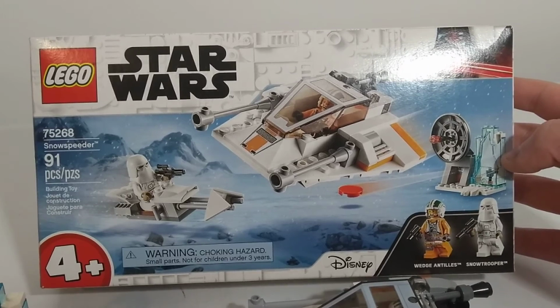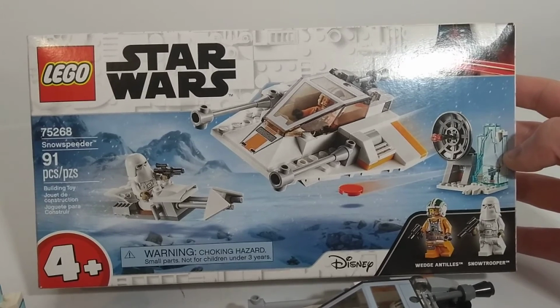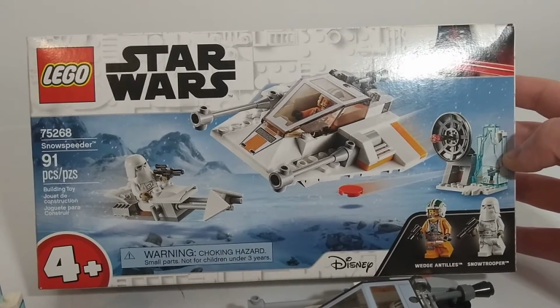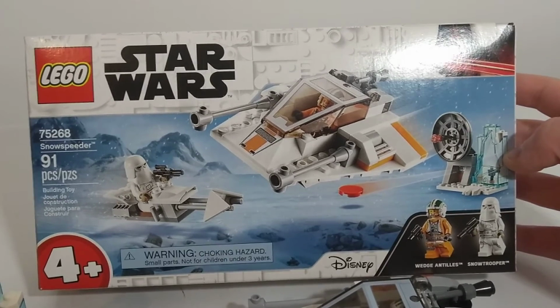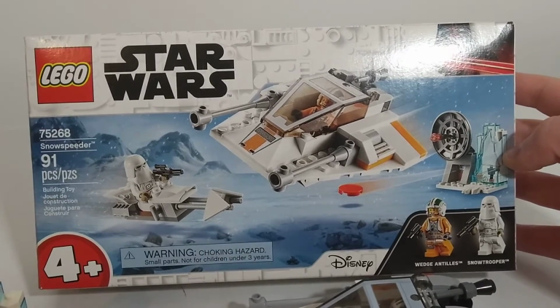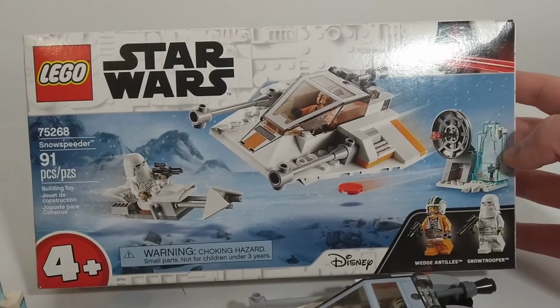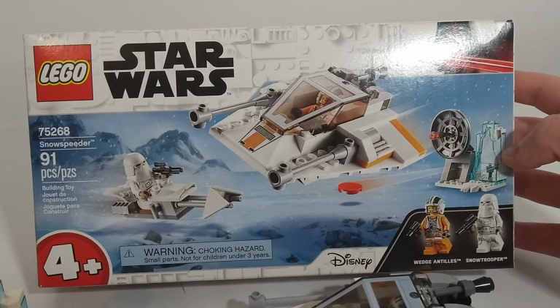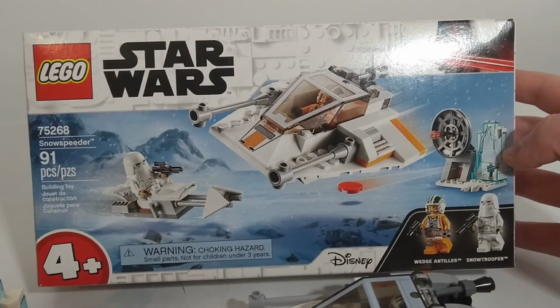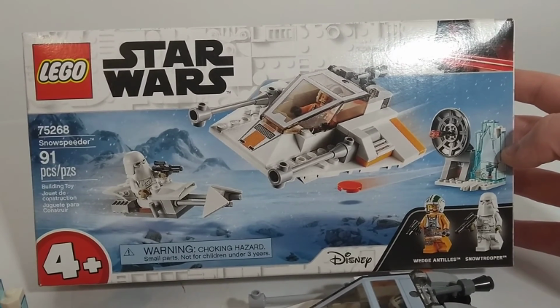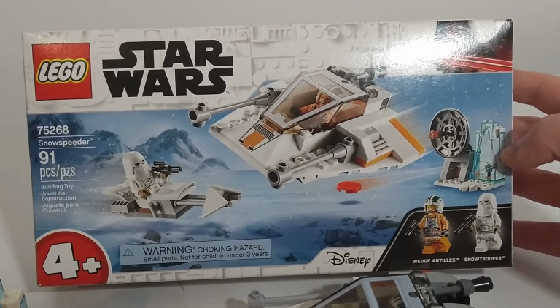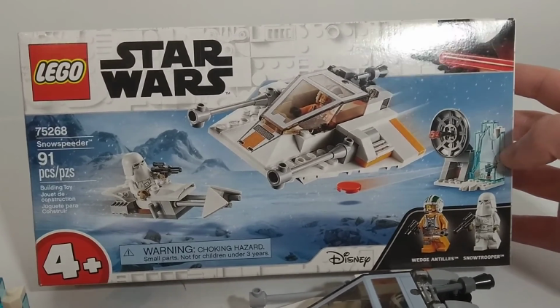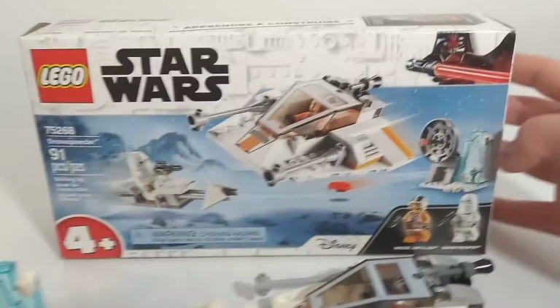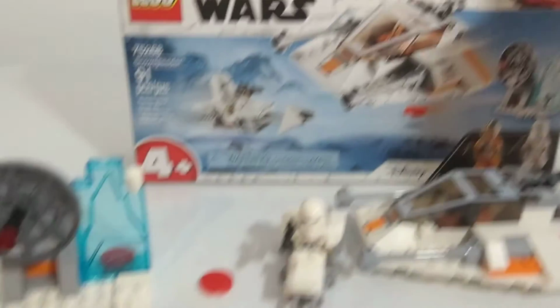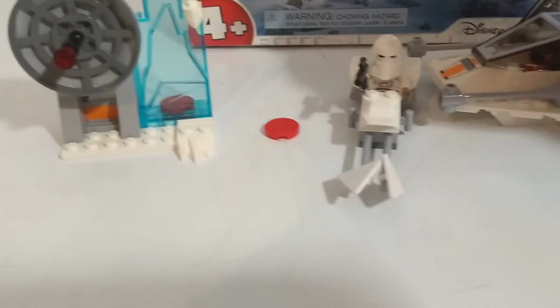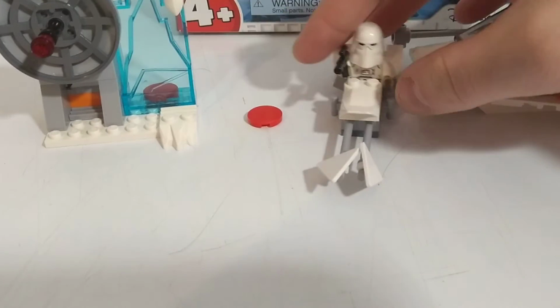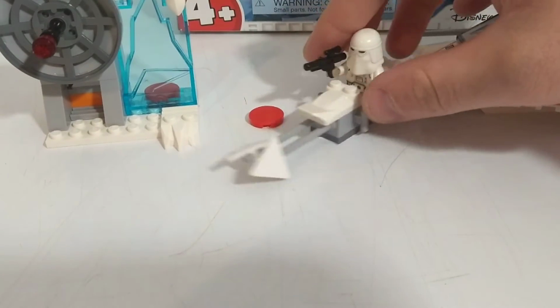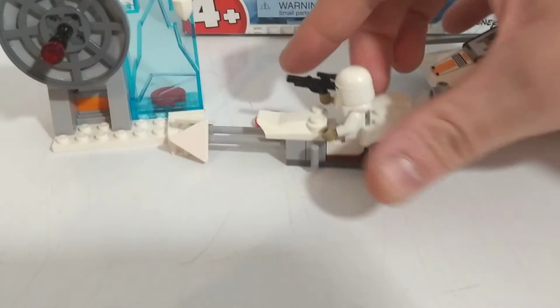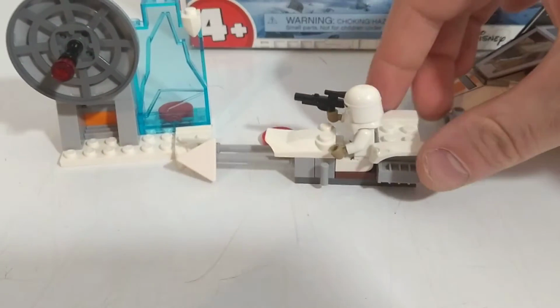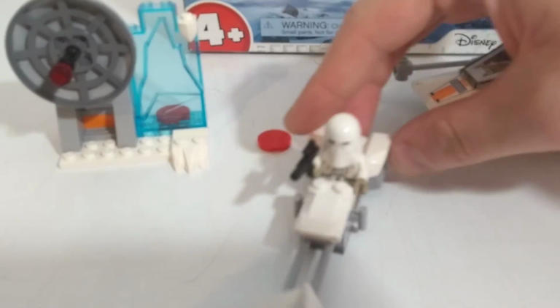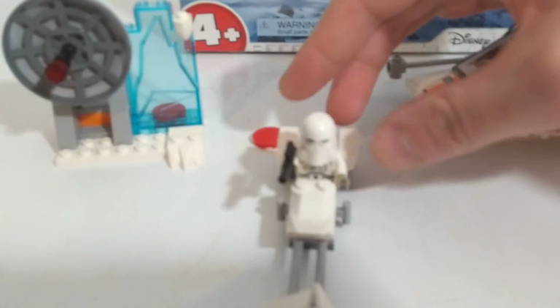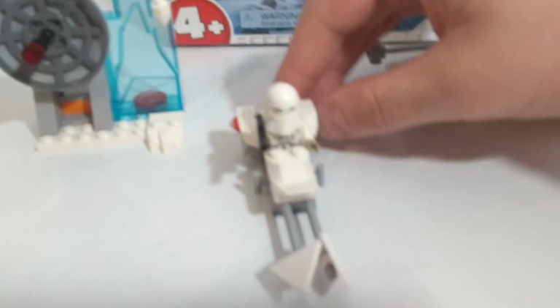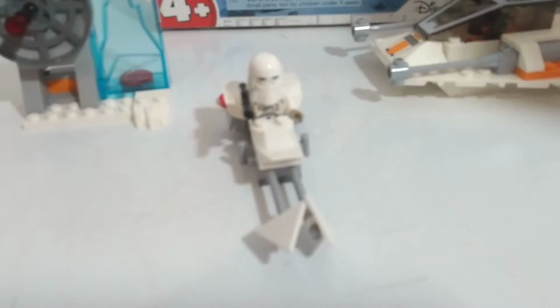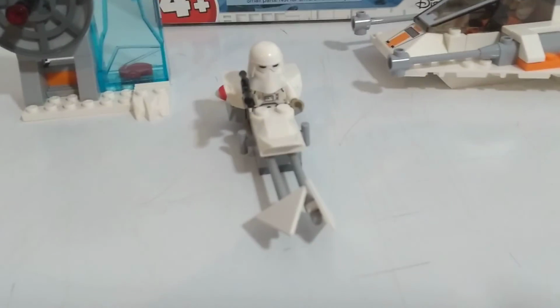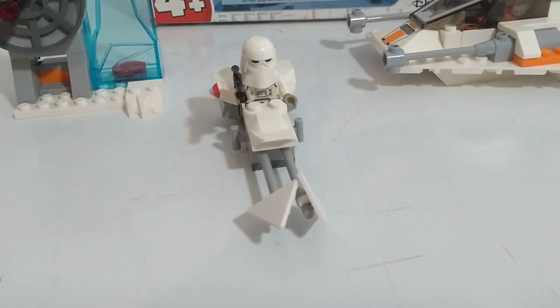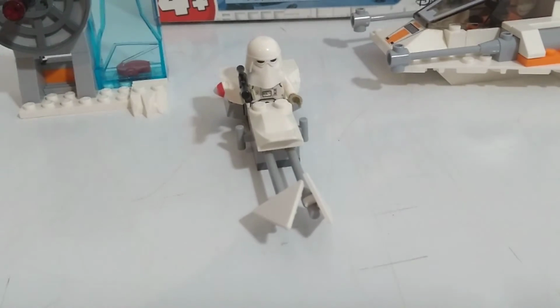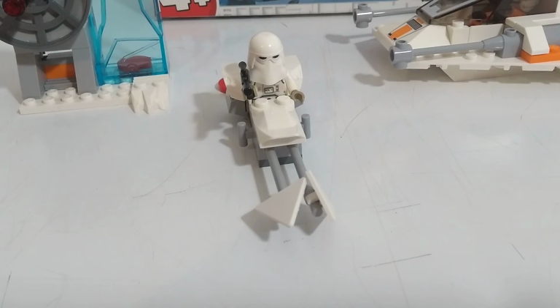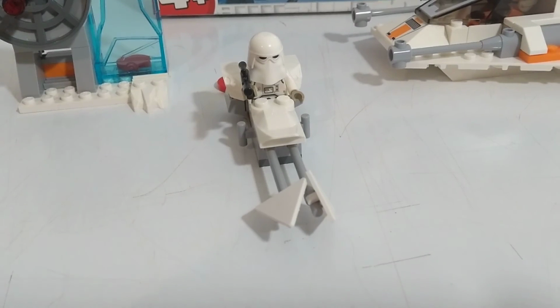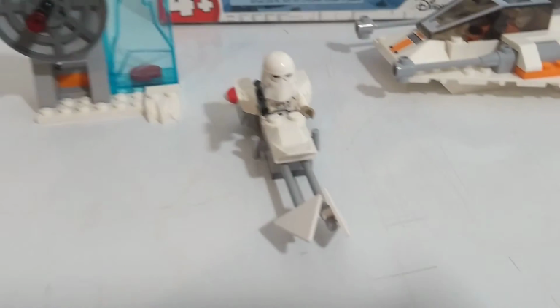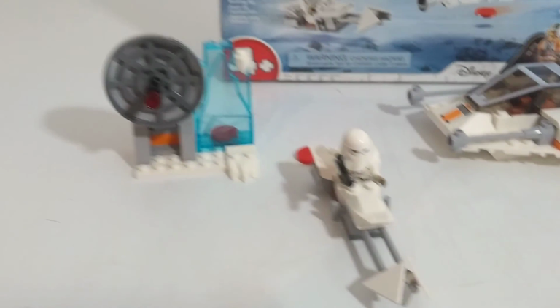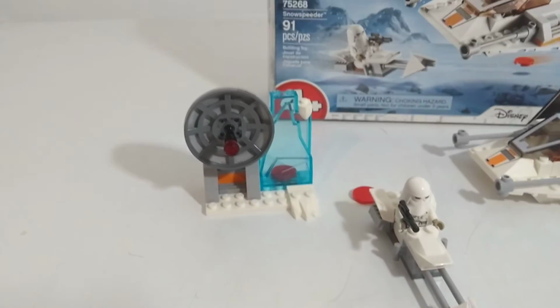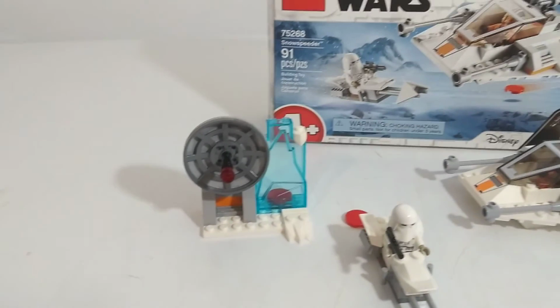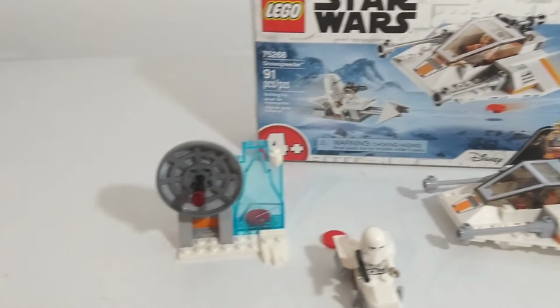If you like the Hoth setup or the snow setups, really good deal — I'd recommend it. If you don't like the snow scenes, pass. But if you want a cool minifigure, this guy is definitely worth it. Thank you guys for watching the video, hope you liked it. See you guys next time, bye.